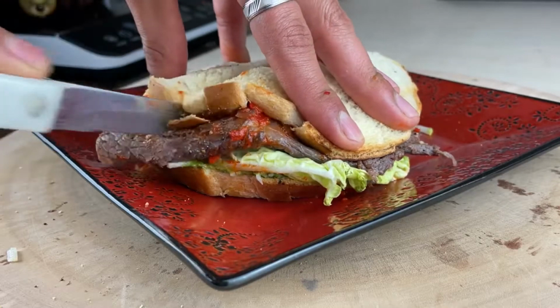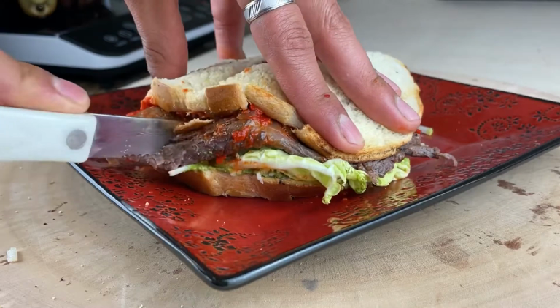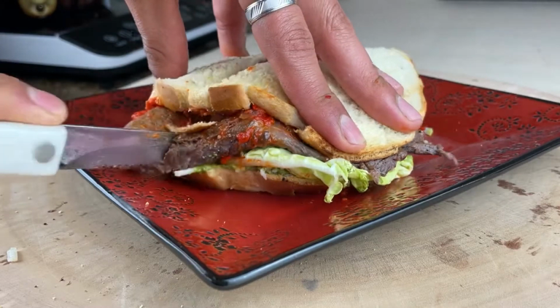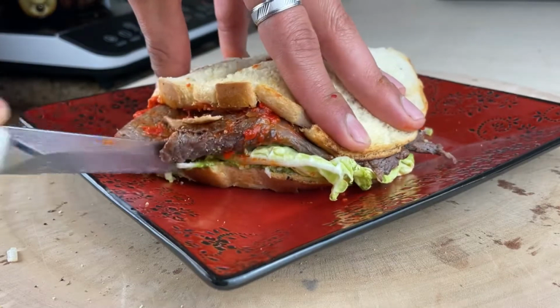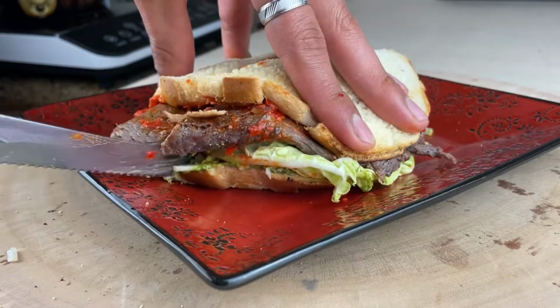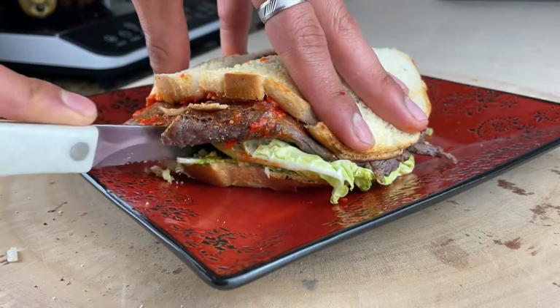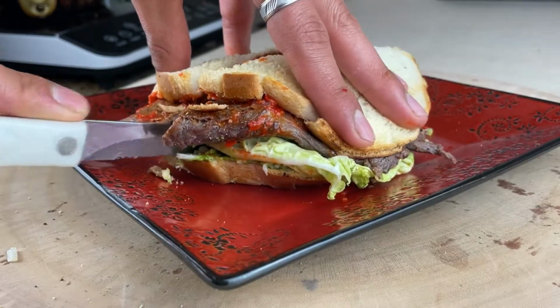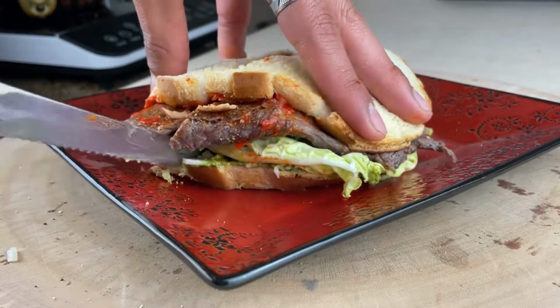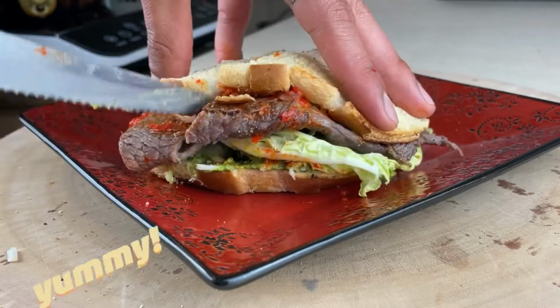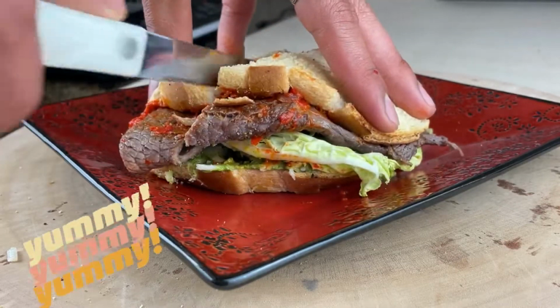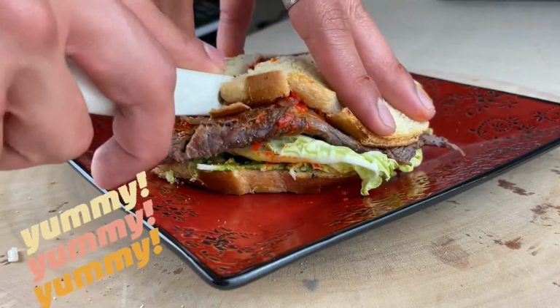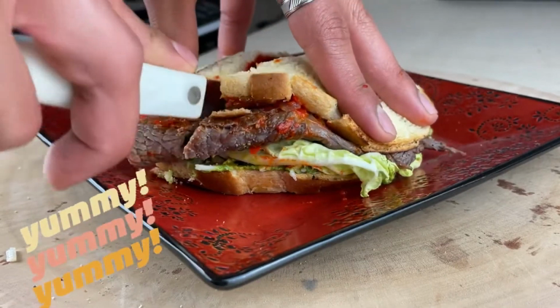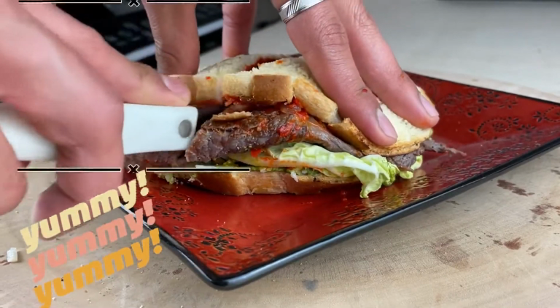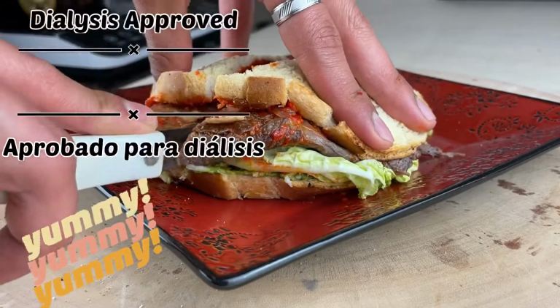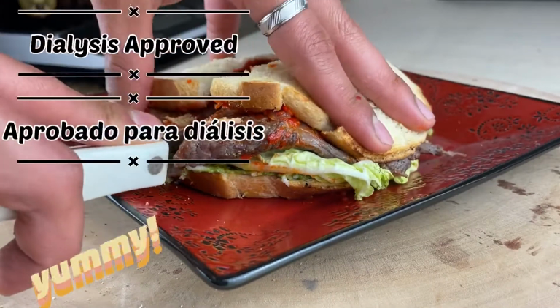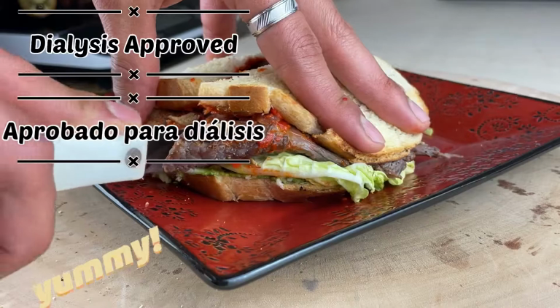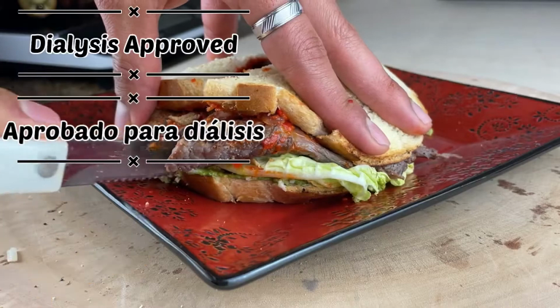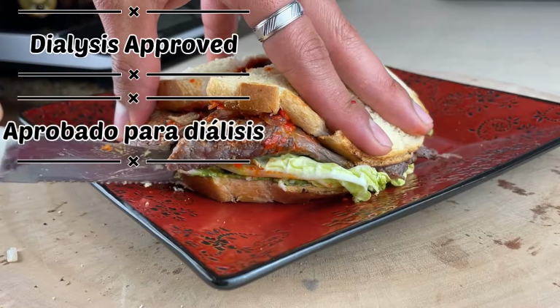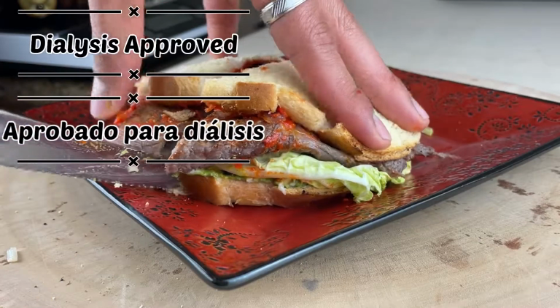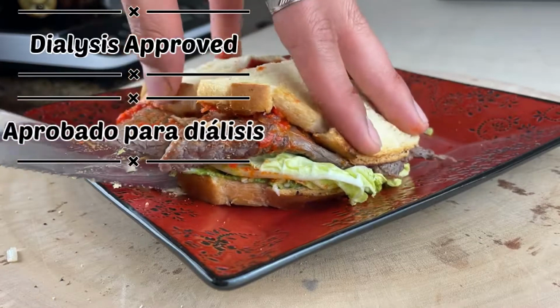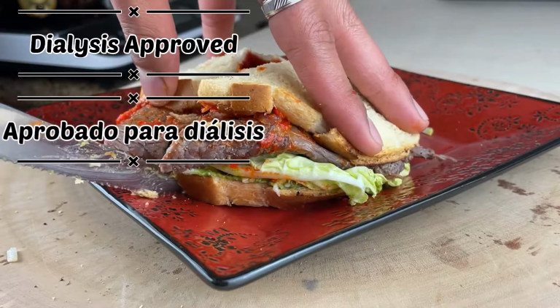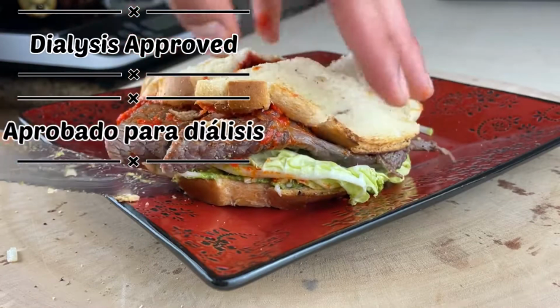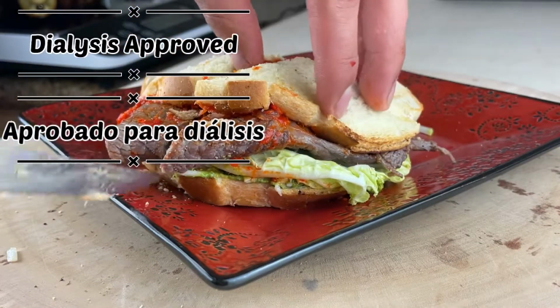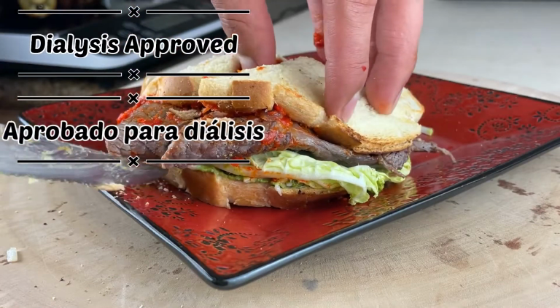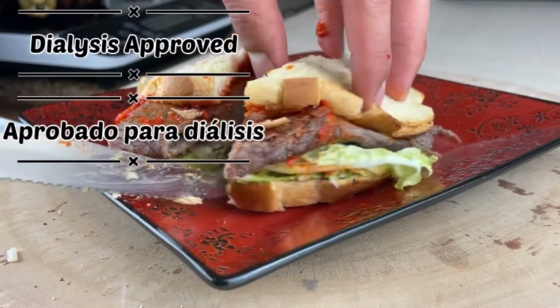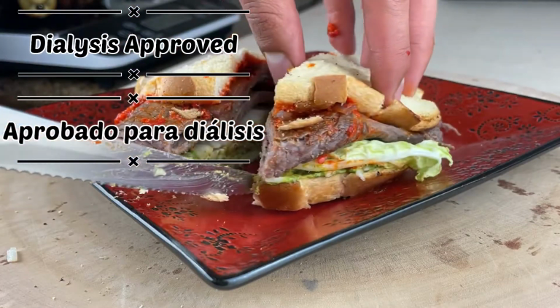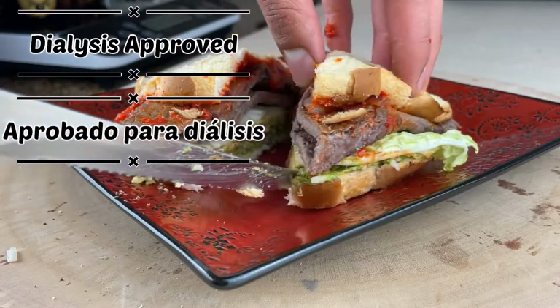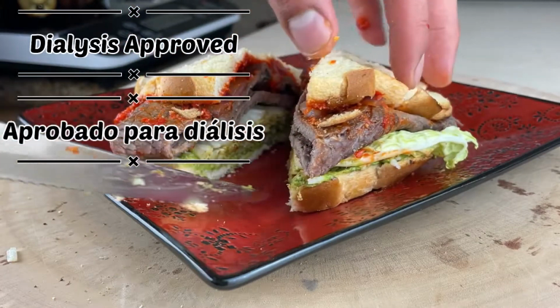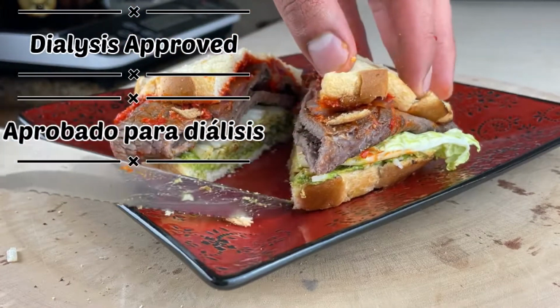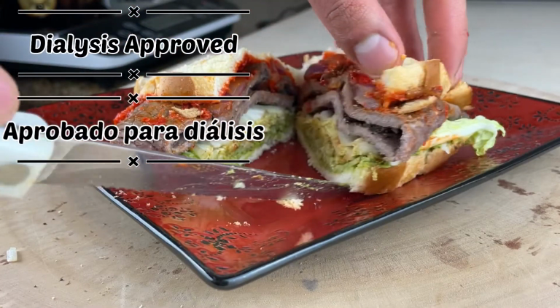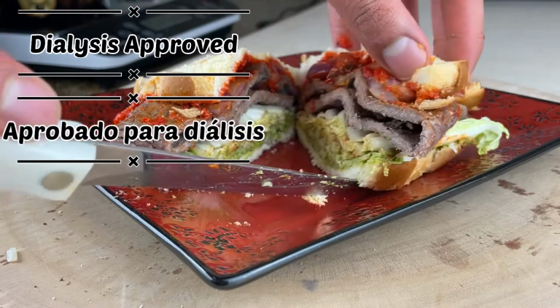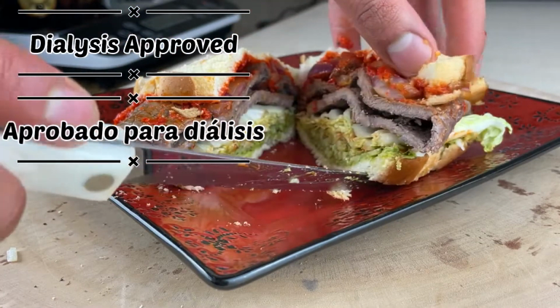Hoy te voy a enseñar como hacer un sandwich de bistec, y este sandwich de bistec sí es aprobado para los que están en diálisis. This sandwich is approved for those who are on dialysis.